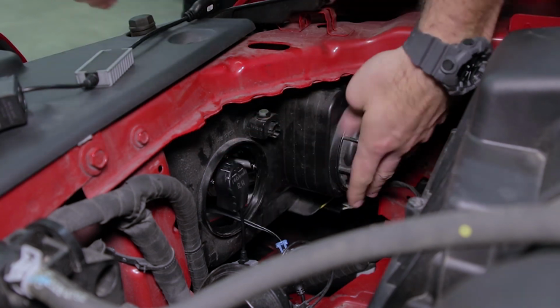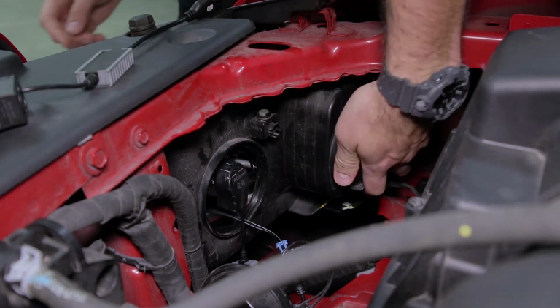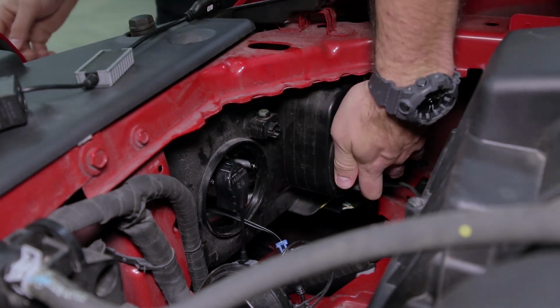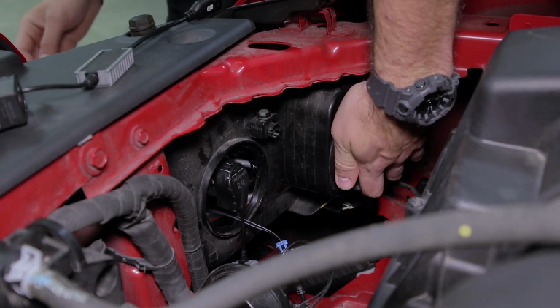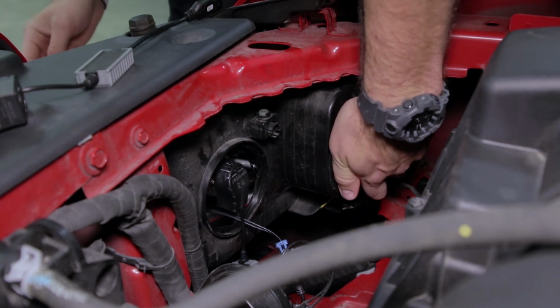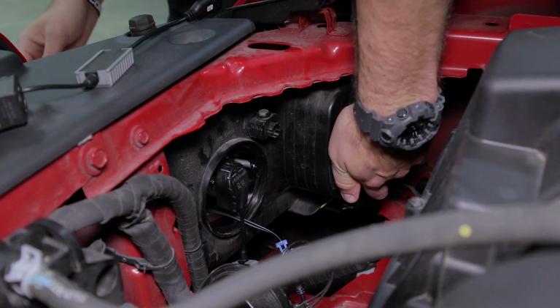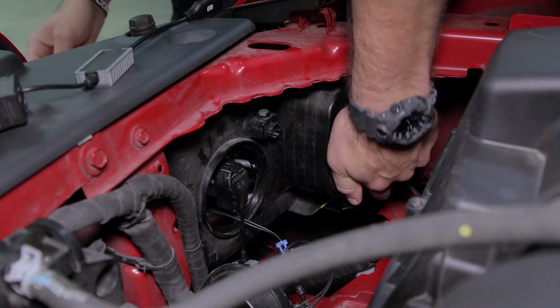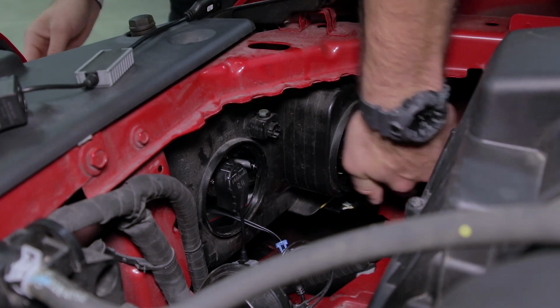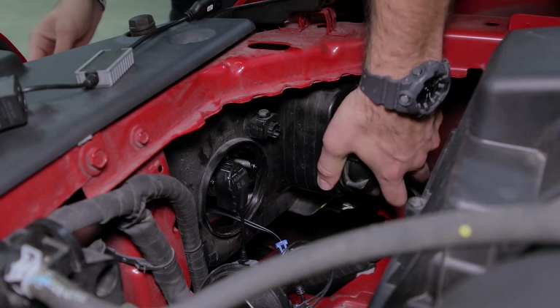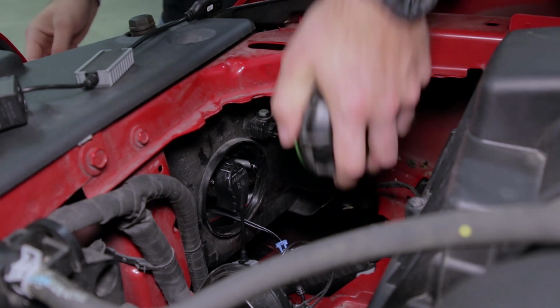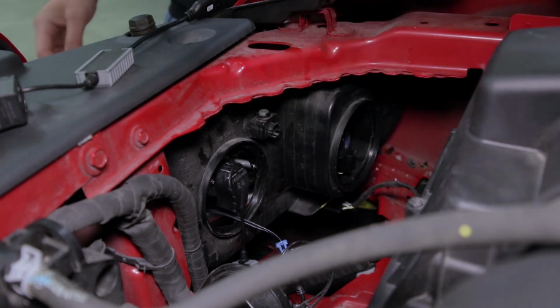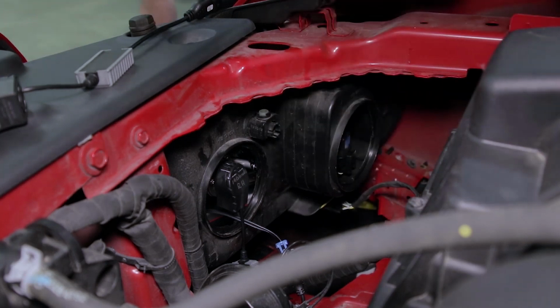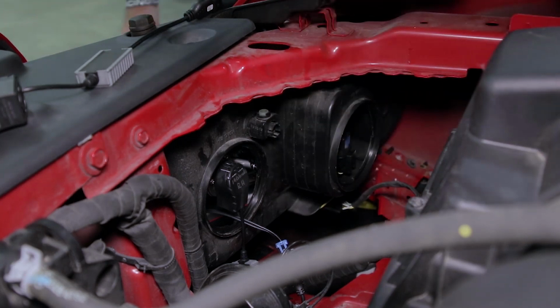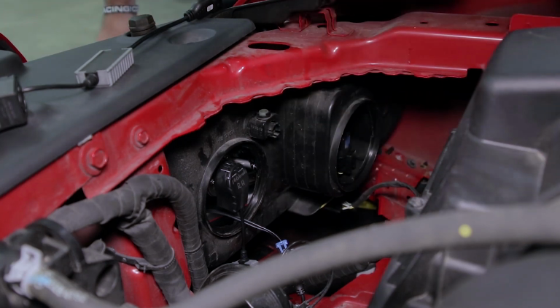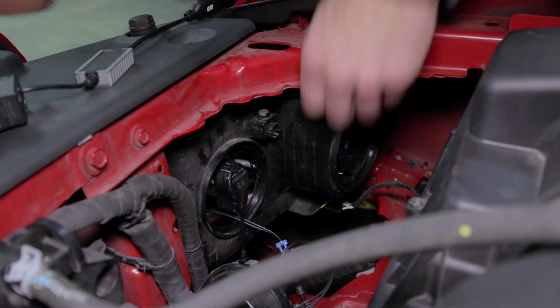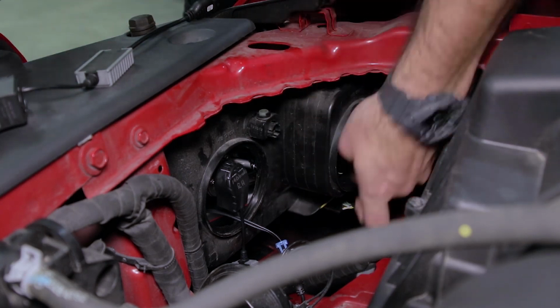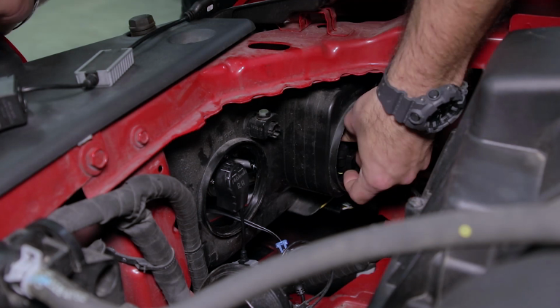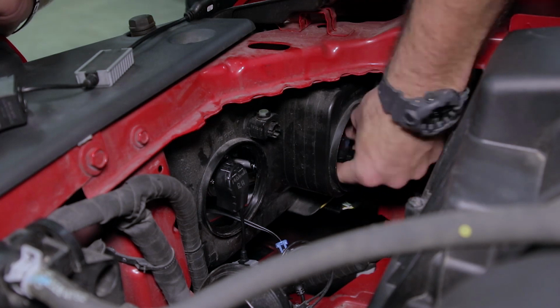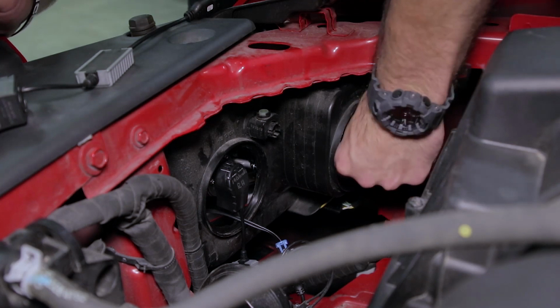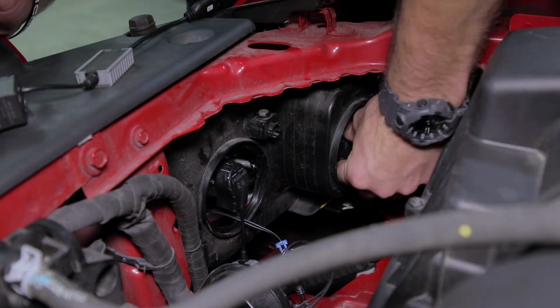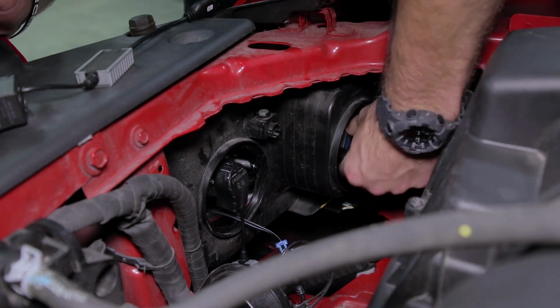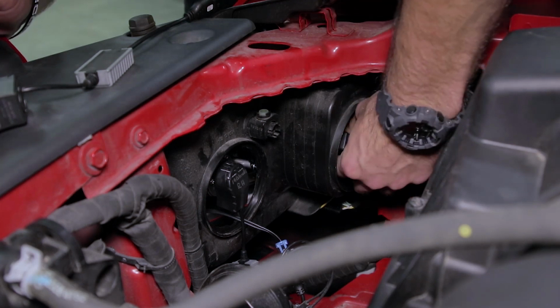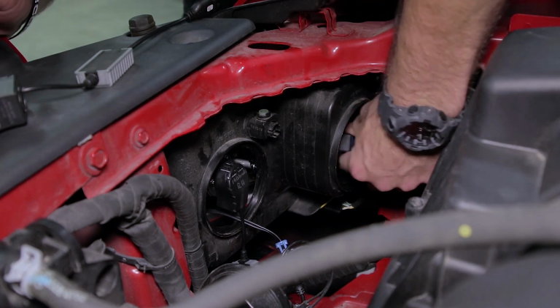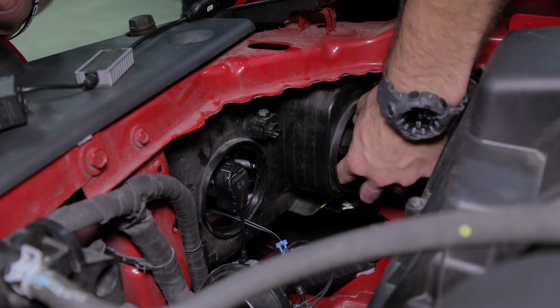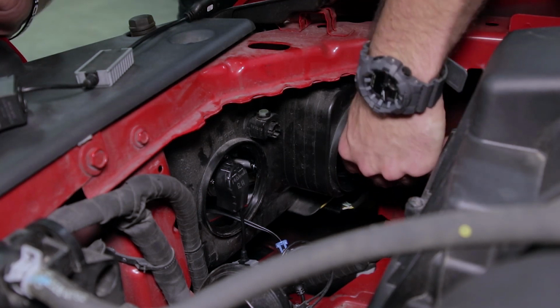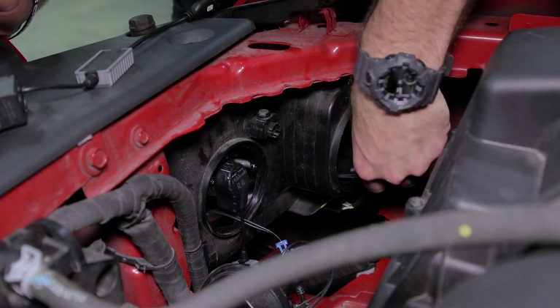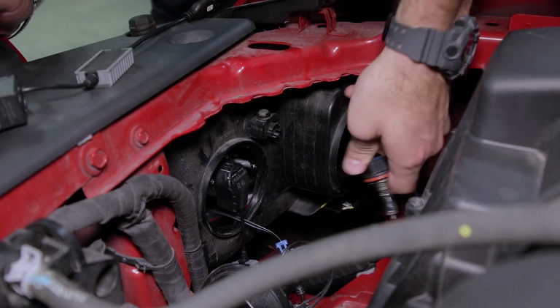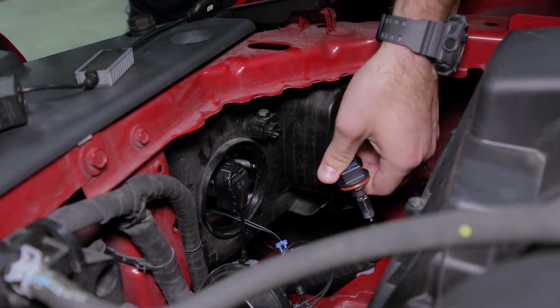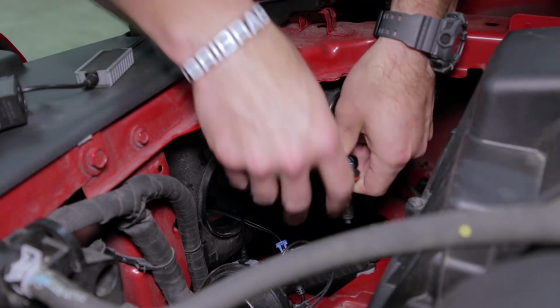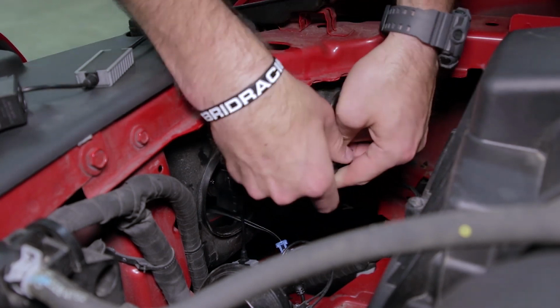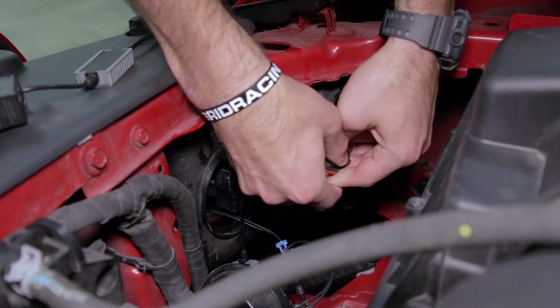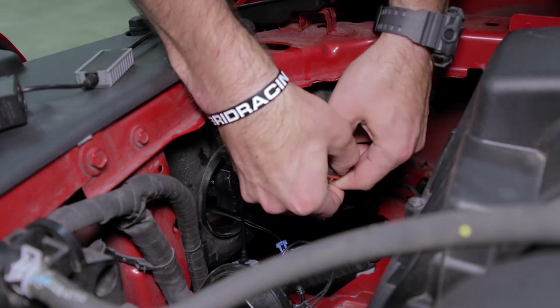Next we'll move on to our low beam. Again turn that dust cap counter-clockwise and set it aside. Reach in and turn the stock bulb counter-clockwise as well. Remove it from the harness.